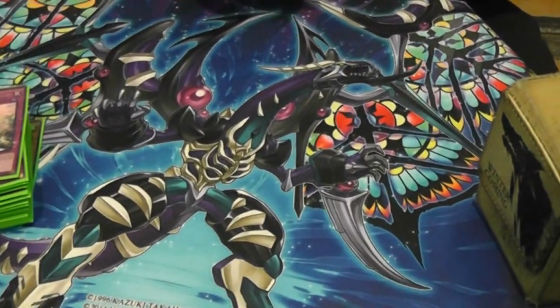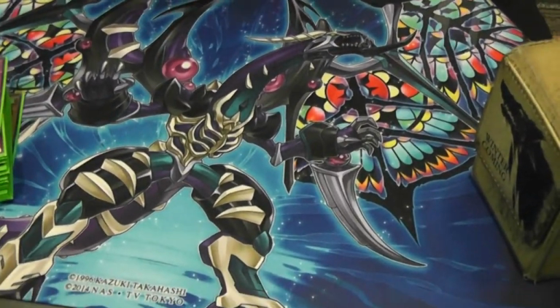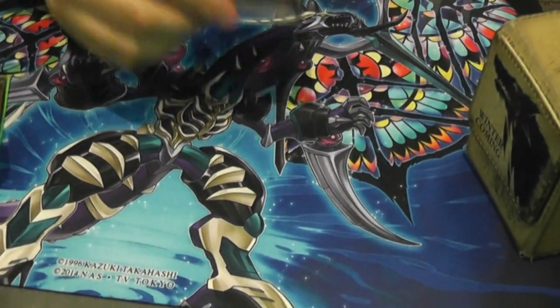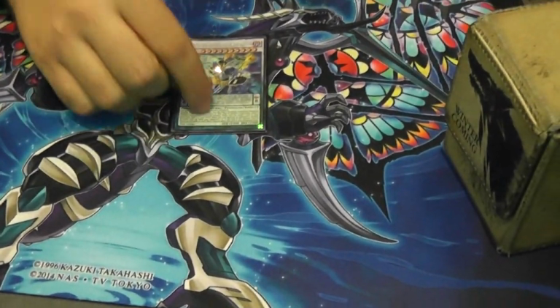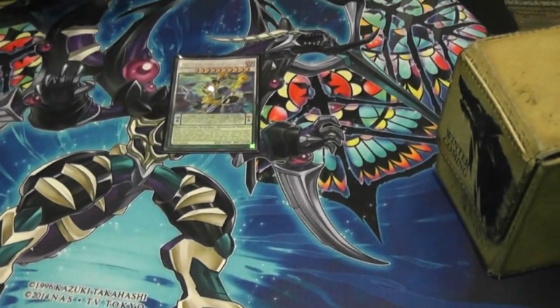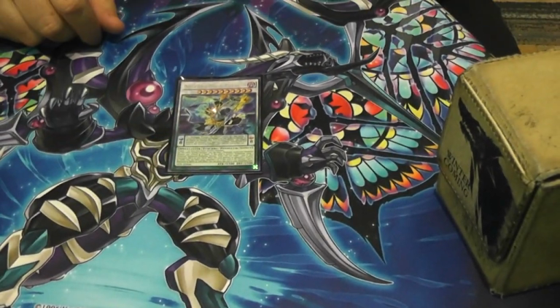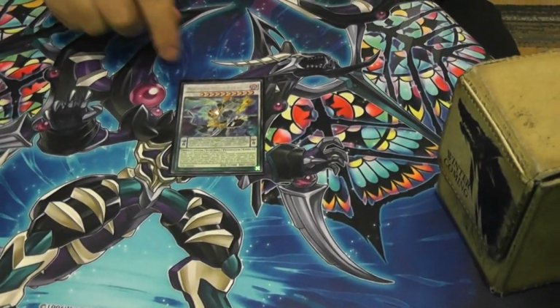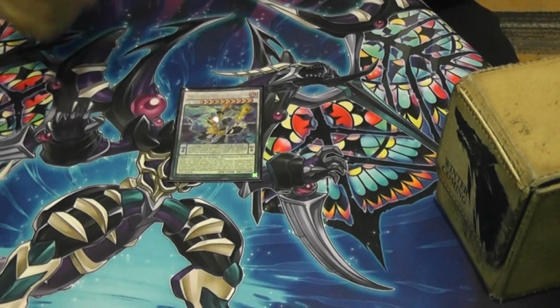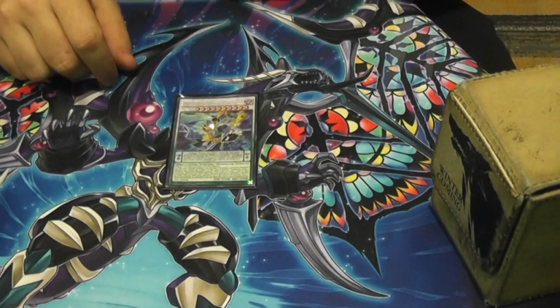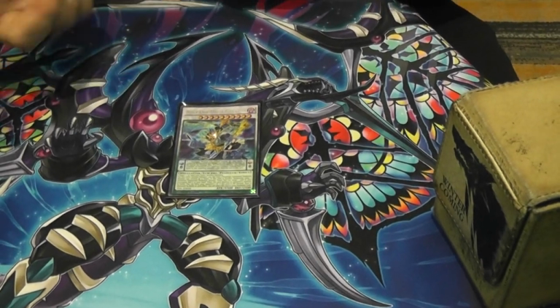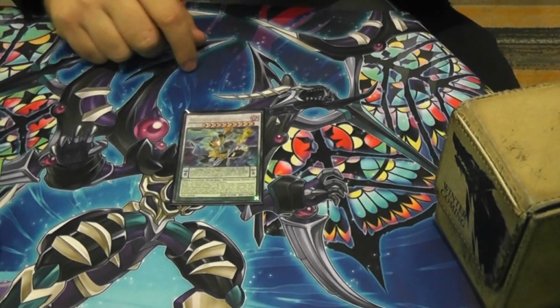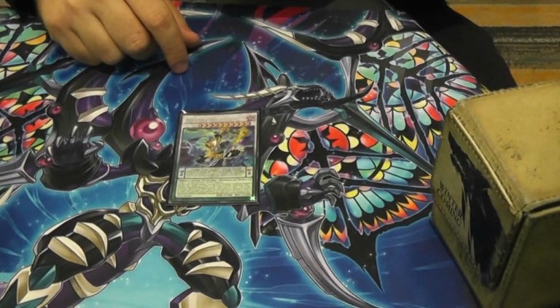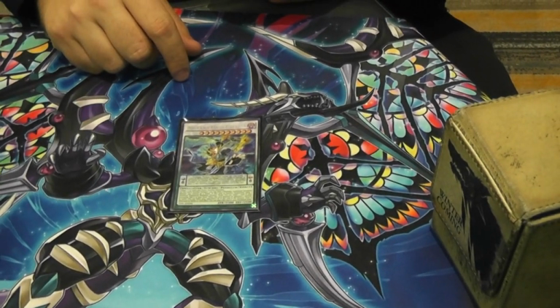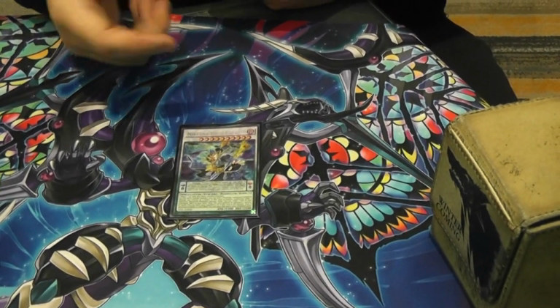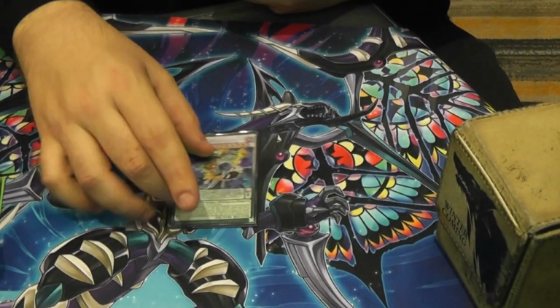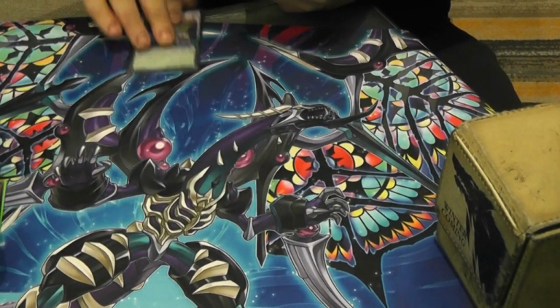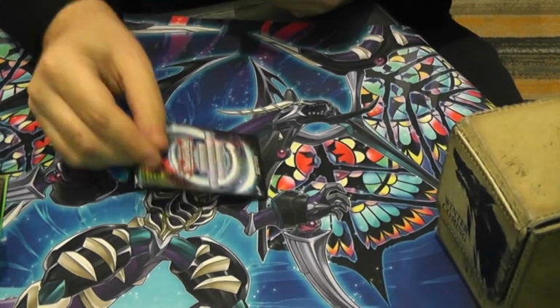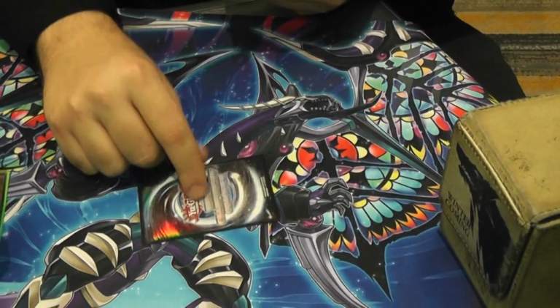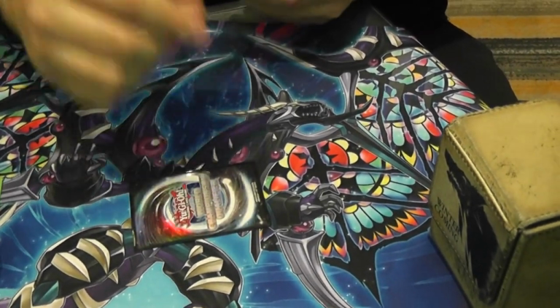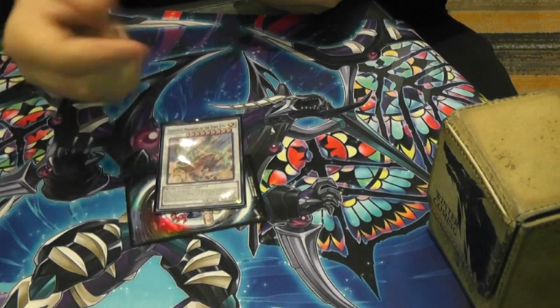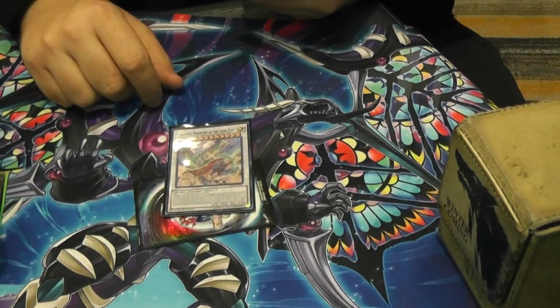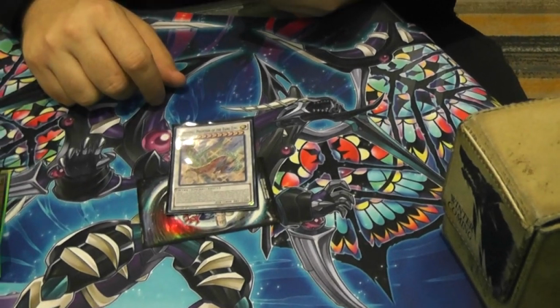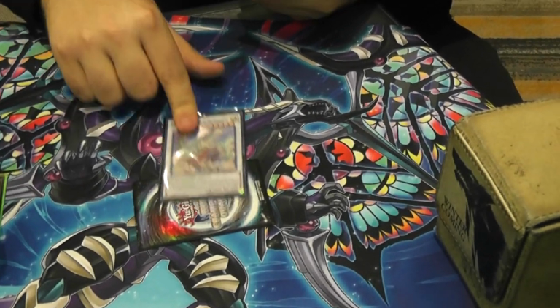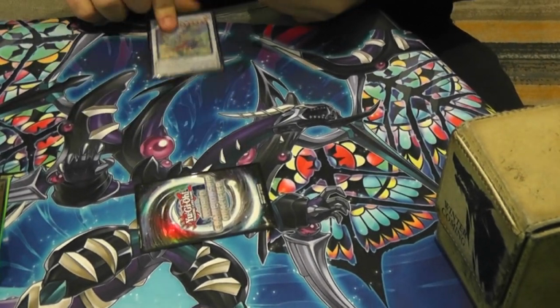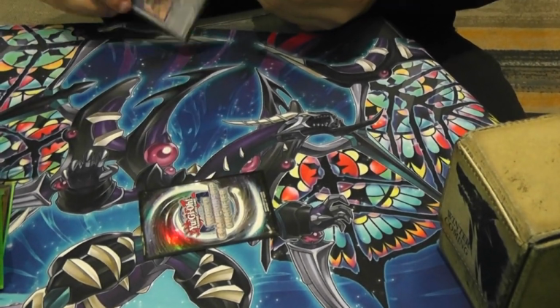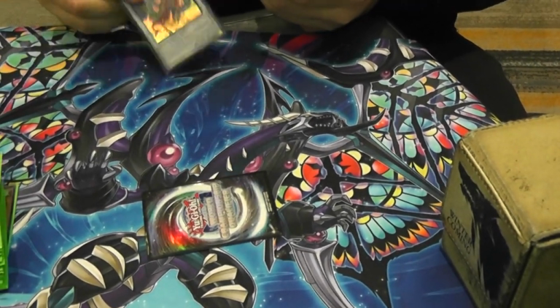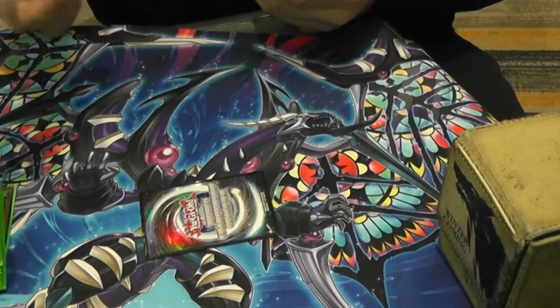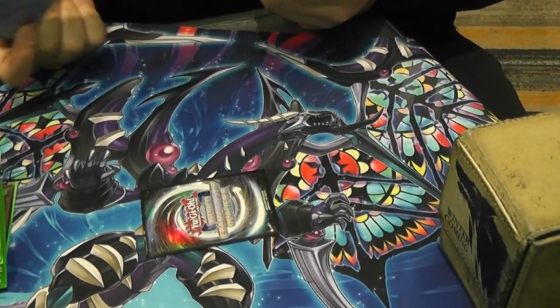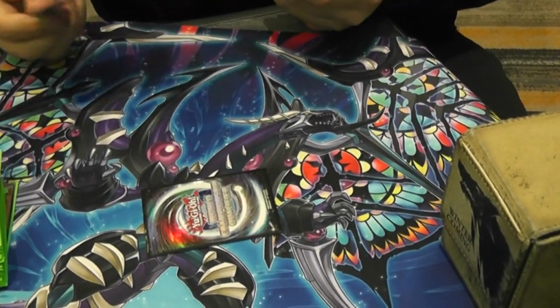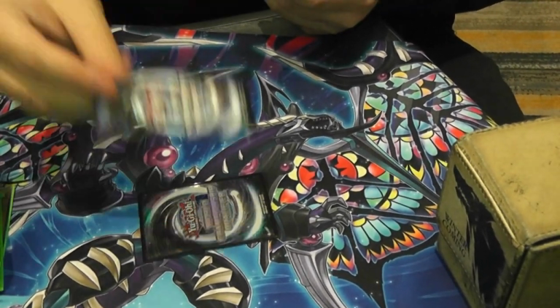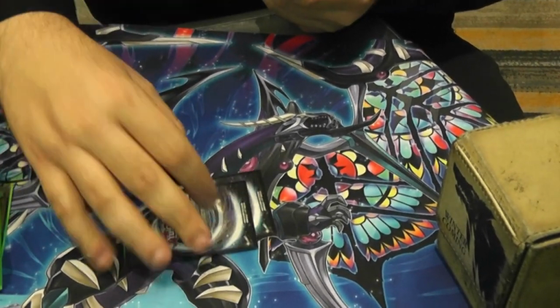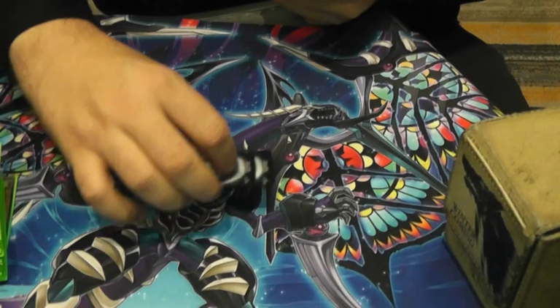Extra deck: Play Nirvana High Paladin — he's pretty much there for the side deck combo when you go first. Chow Fang, it's like top swaps, it's really good. If you make him with the Bixie, you can stop Ayozoic from playing the game.